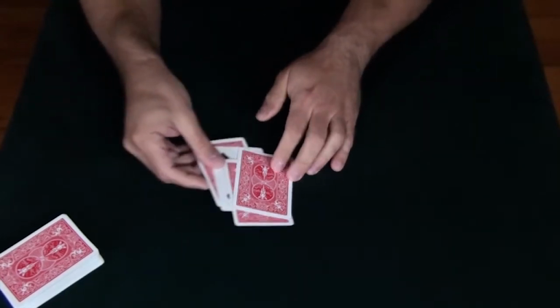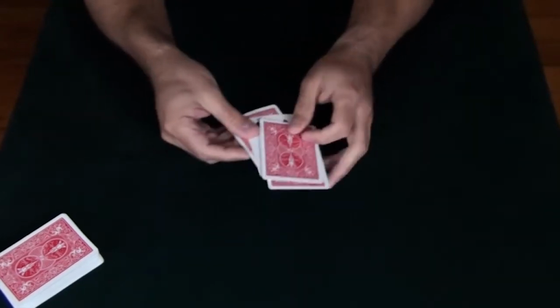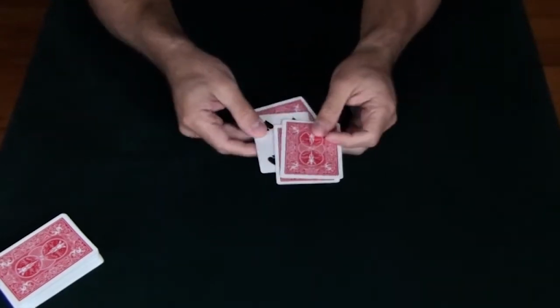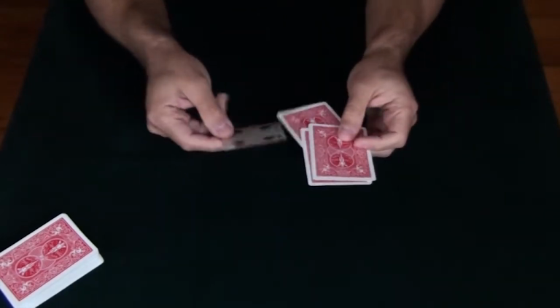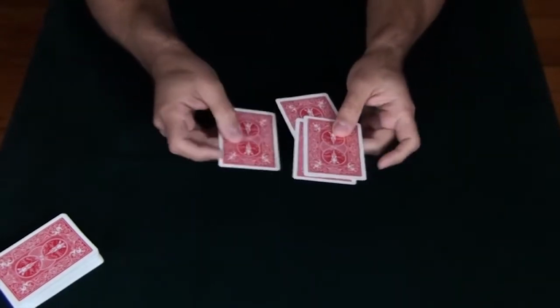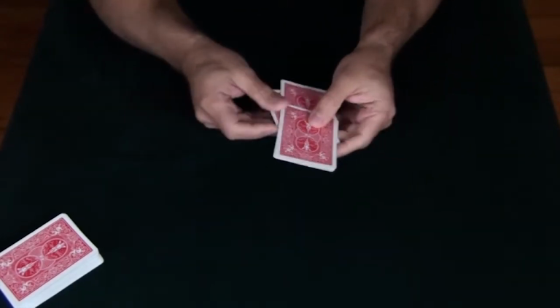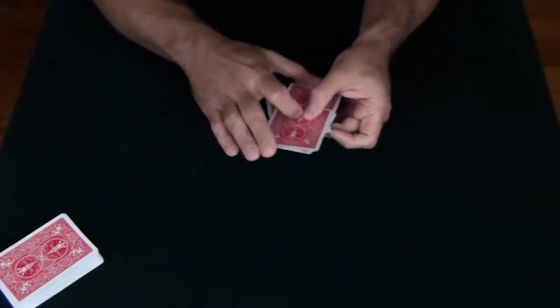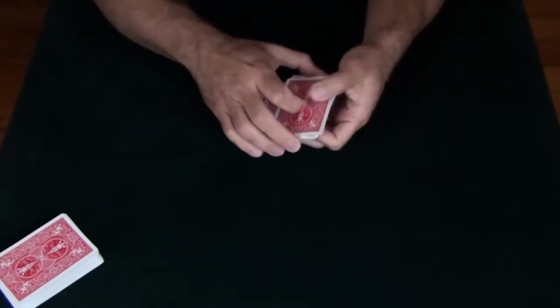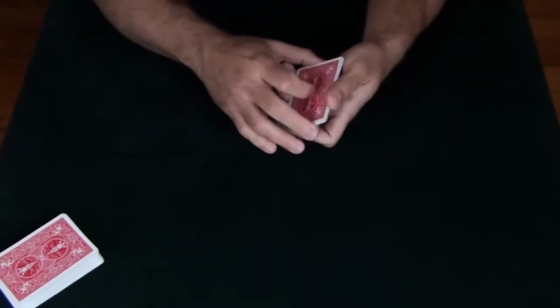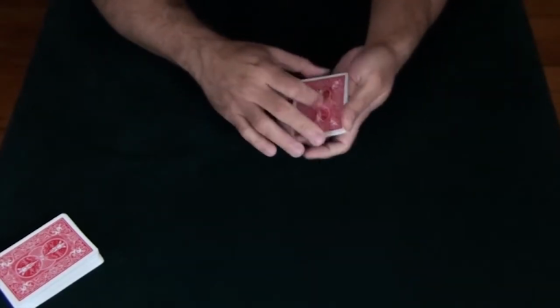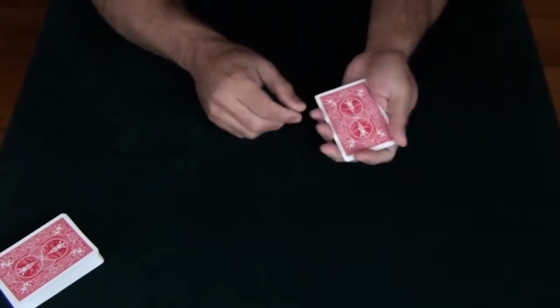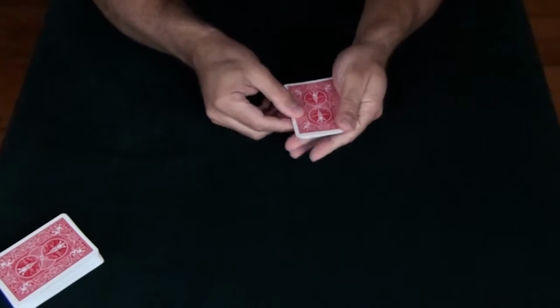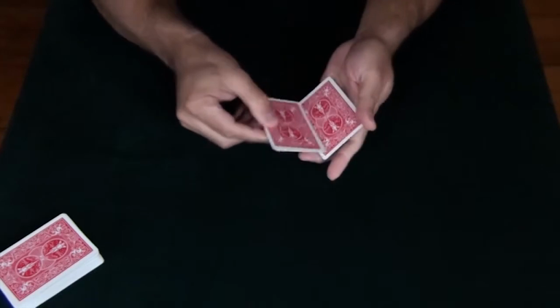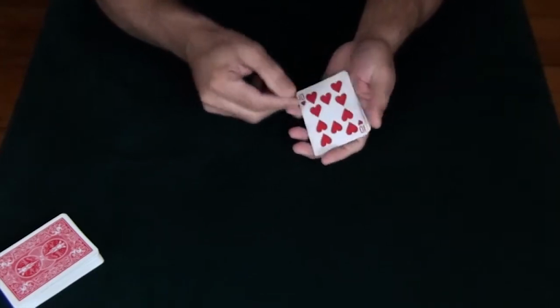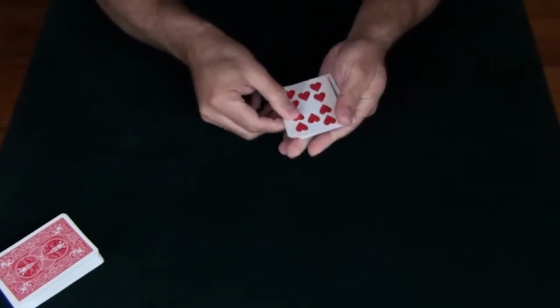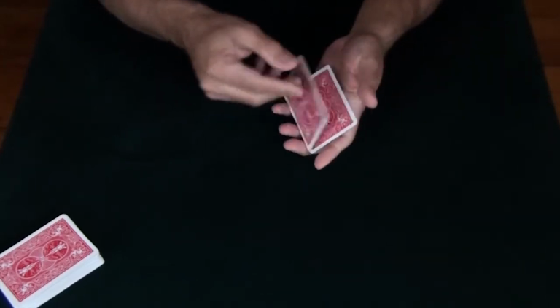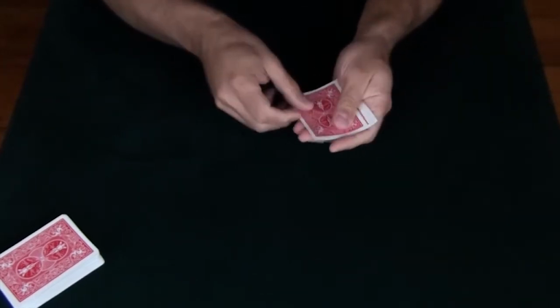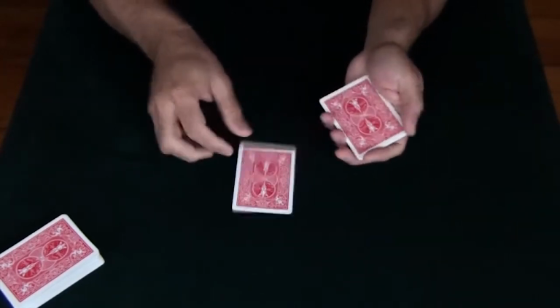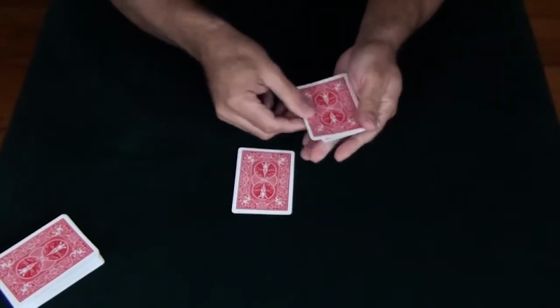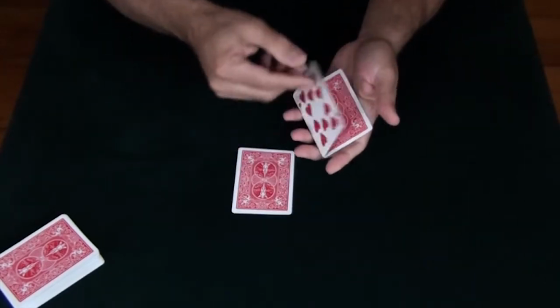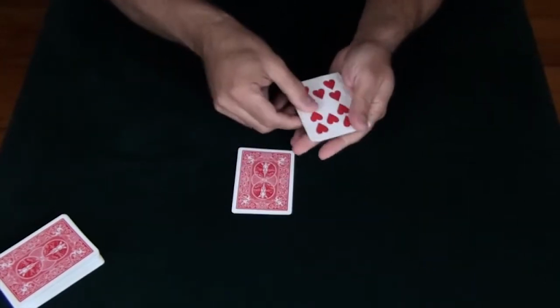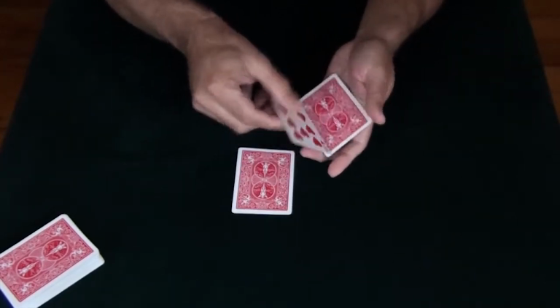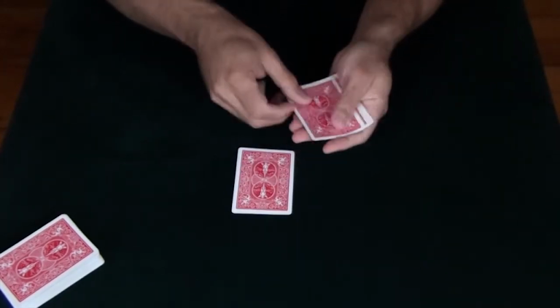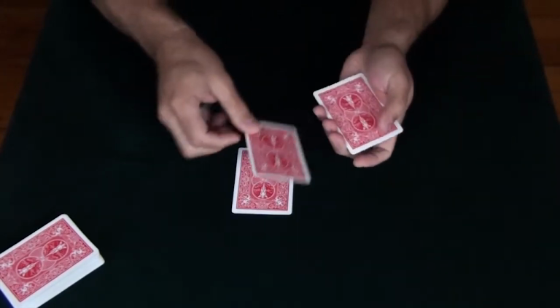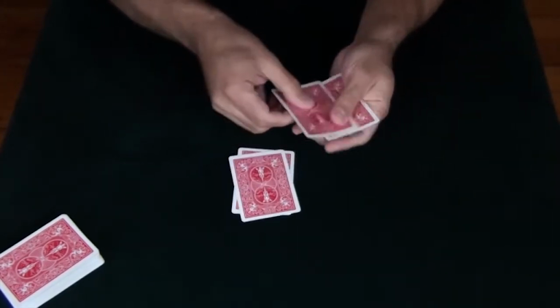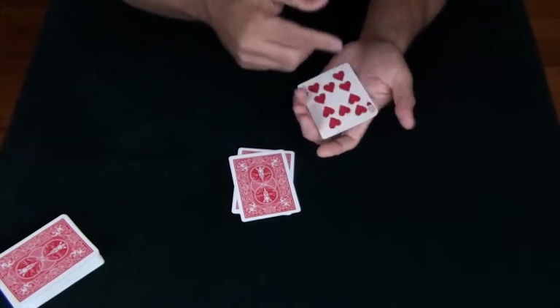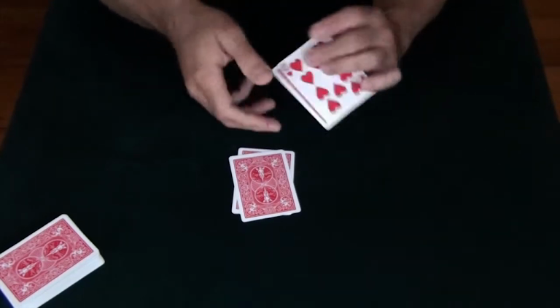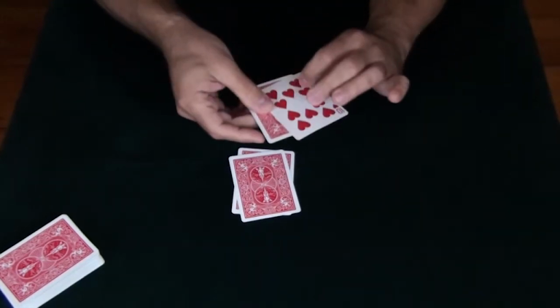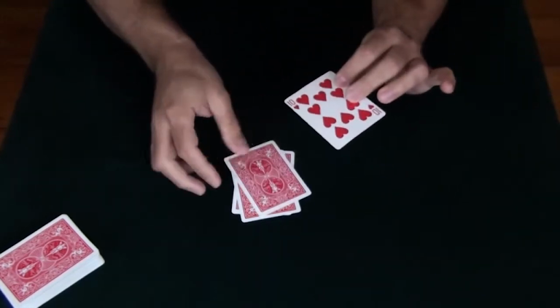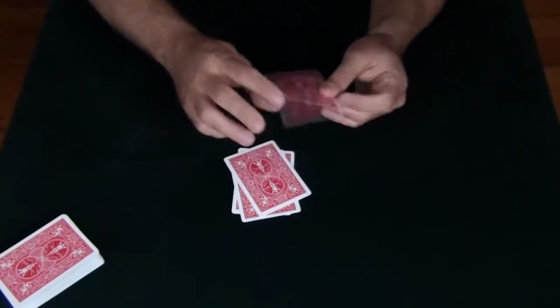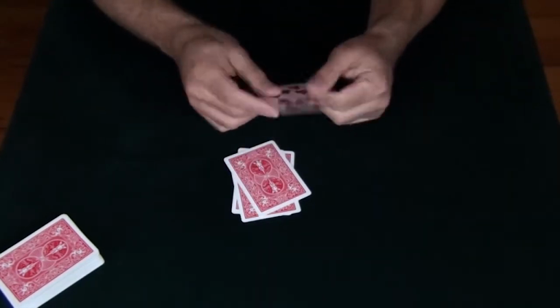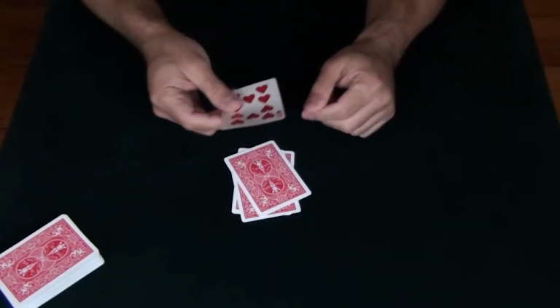You're probably thinking I must have four of the same card, and you are correct. I've actually got a ten of hearts, I've got a ten of hearts, I've got a ten of hearts, and I've also got a ten of hearts.